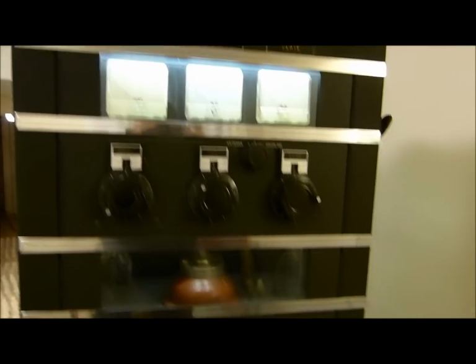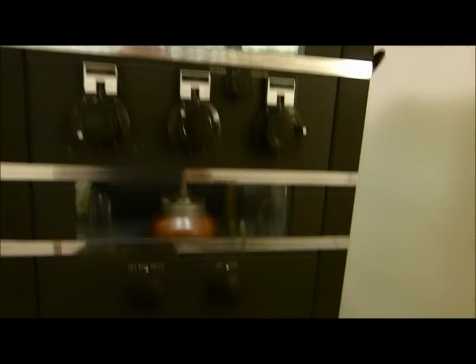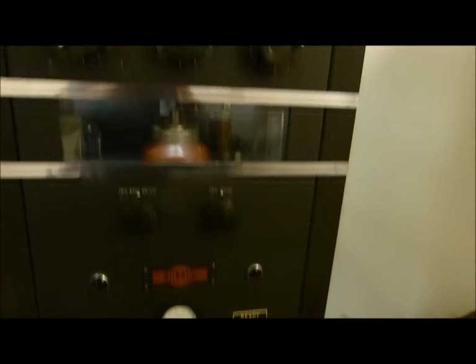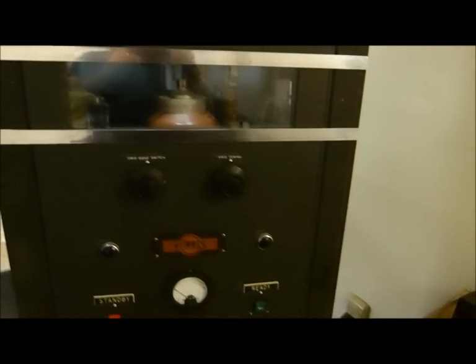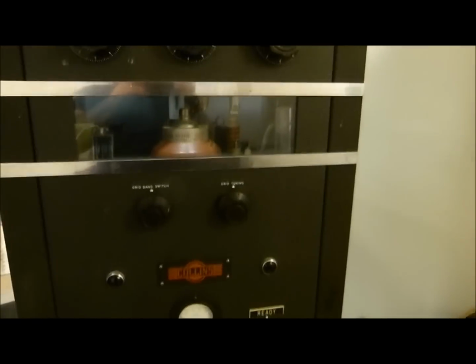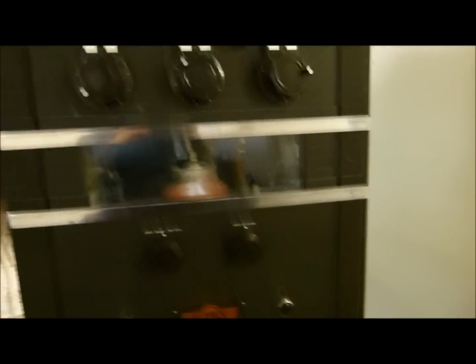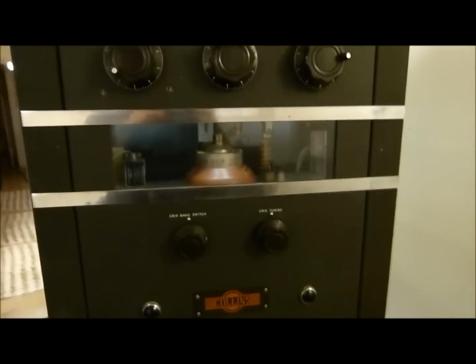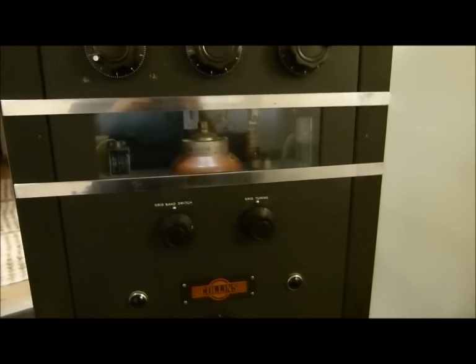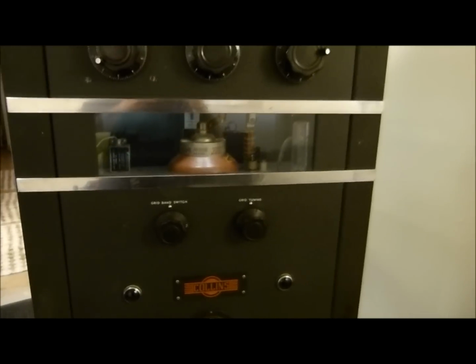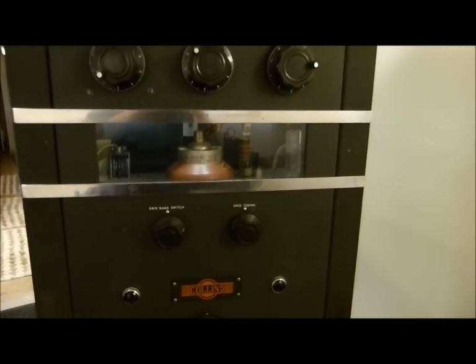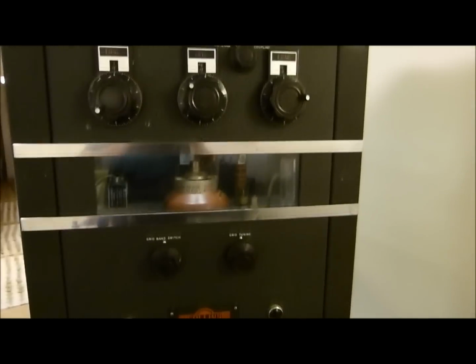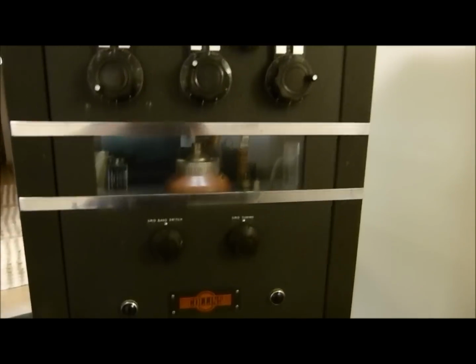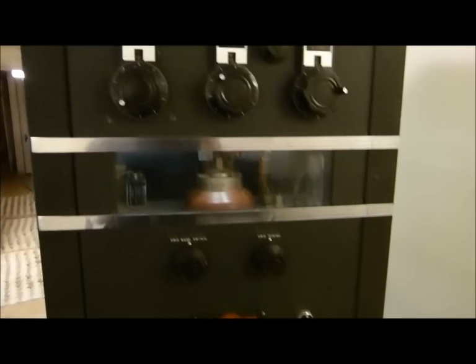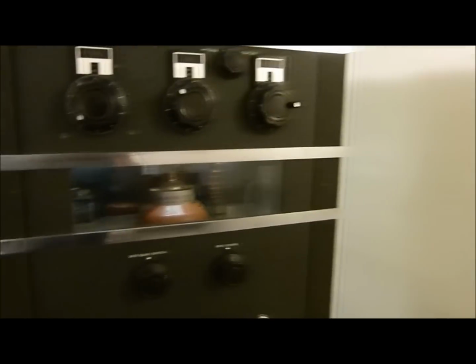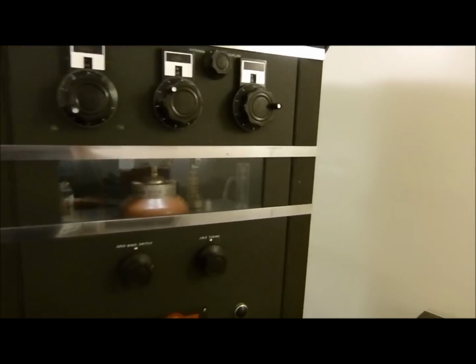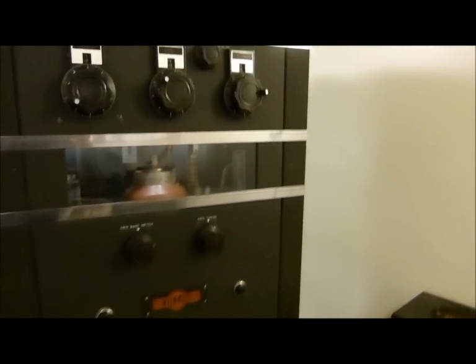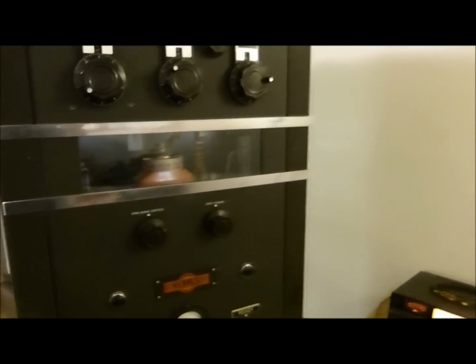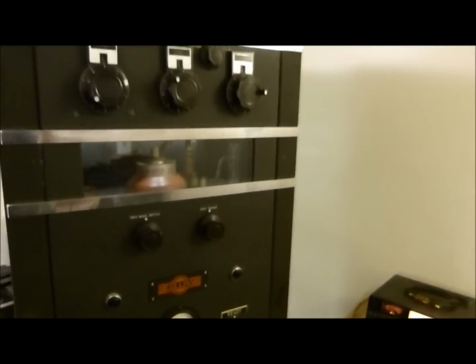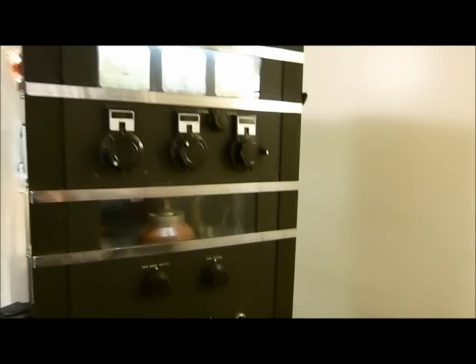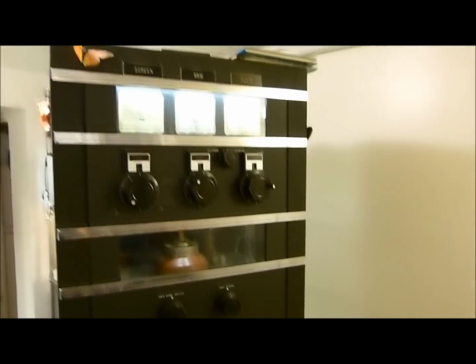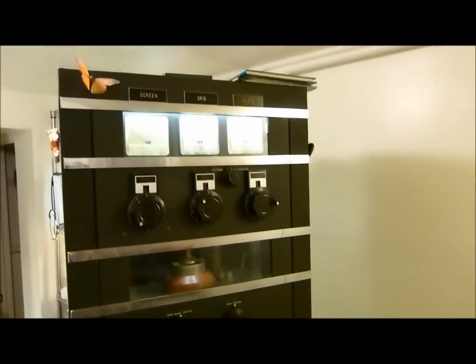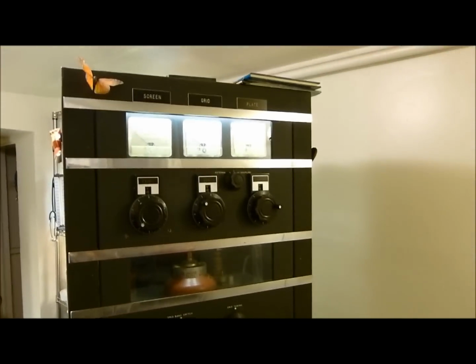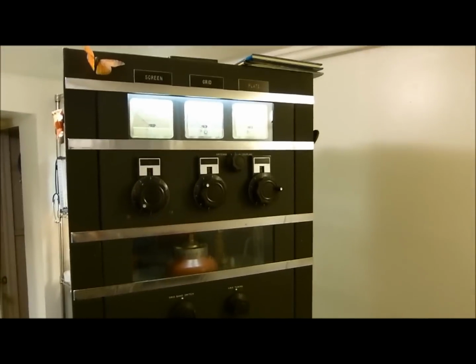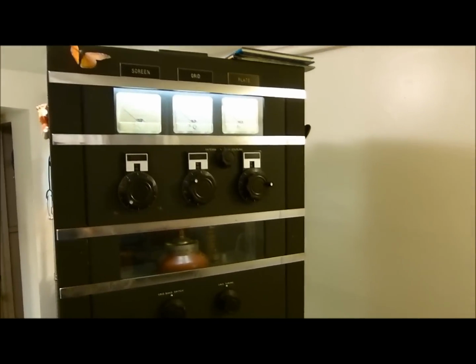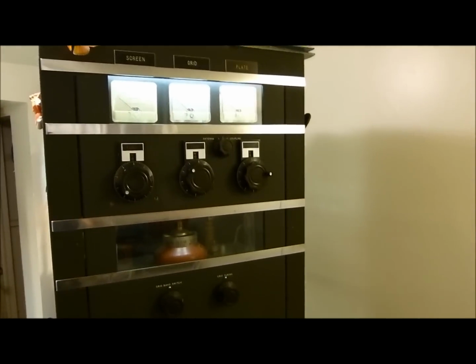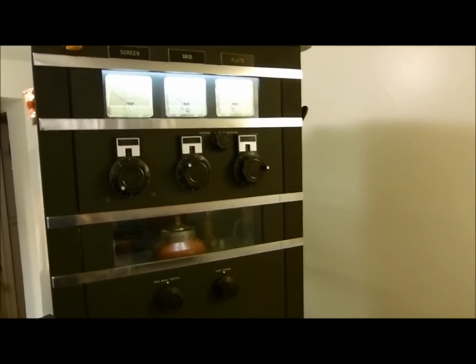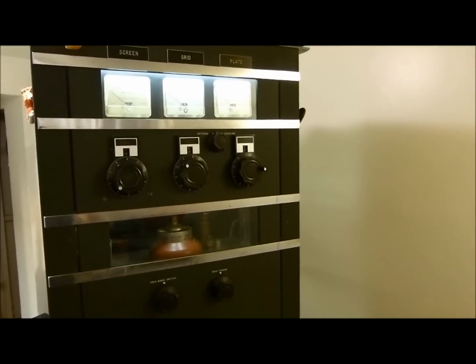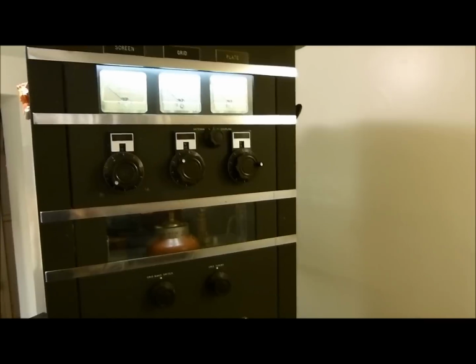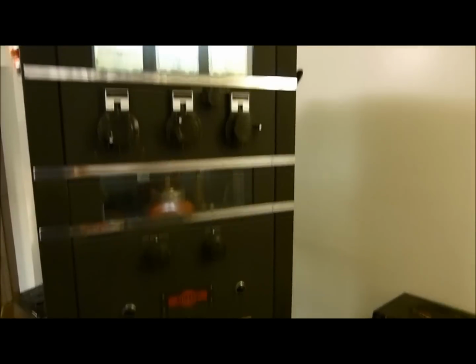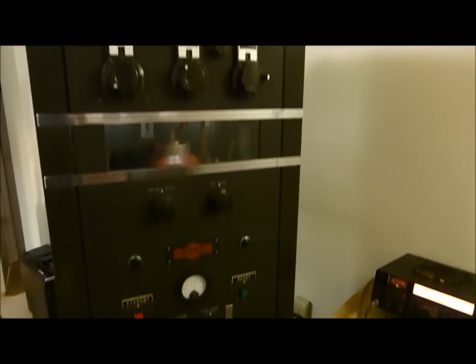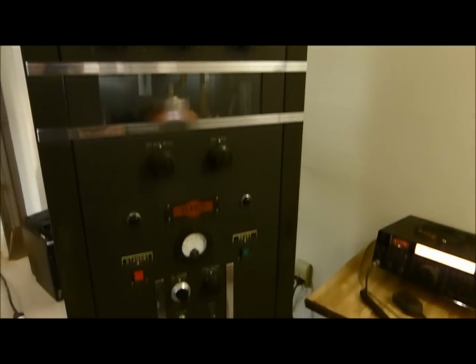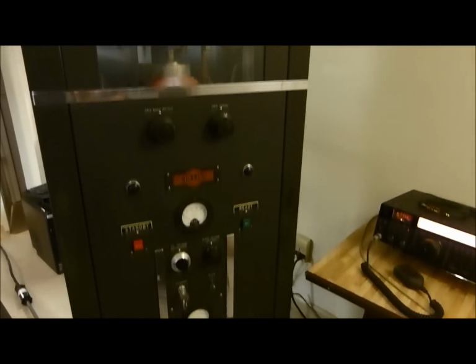Today is Tuesday, October the 29th, 2013, and I'm going to show you right now an old Collins 30K1 cabinet.